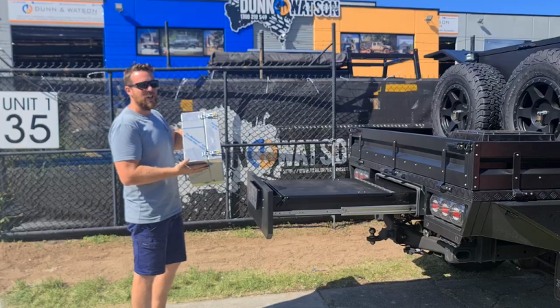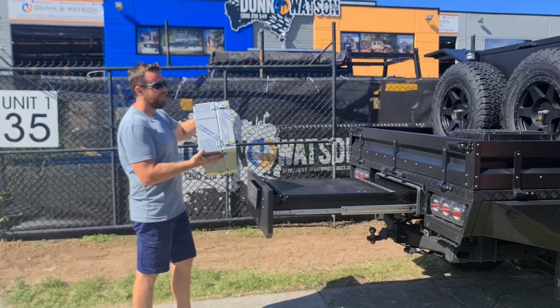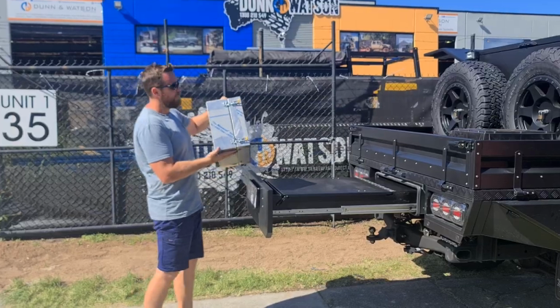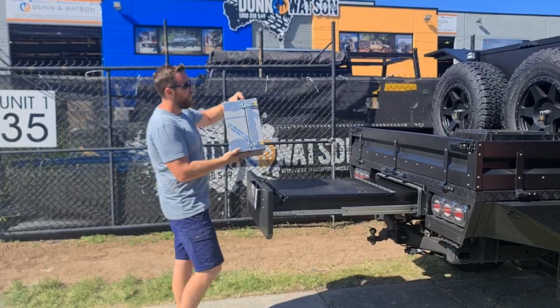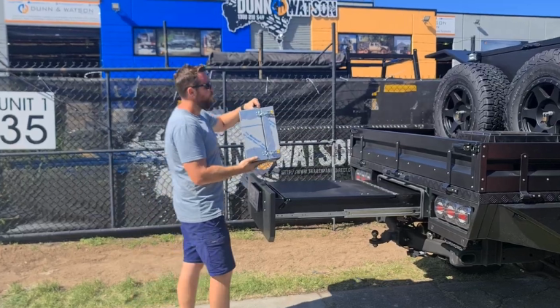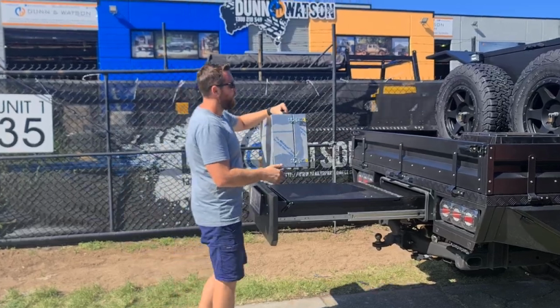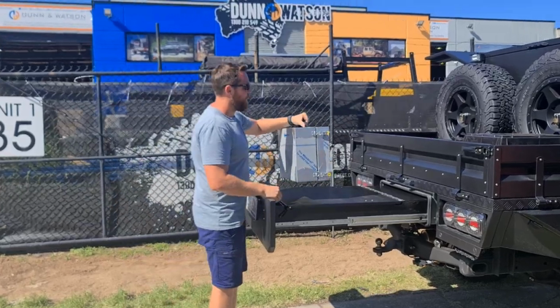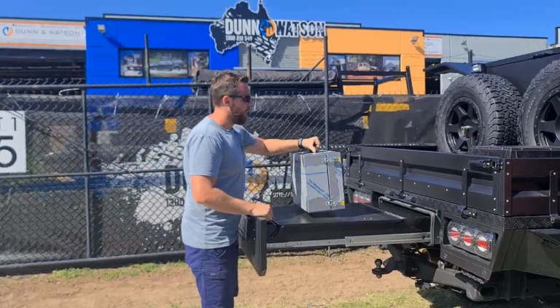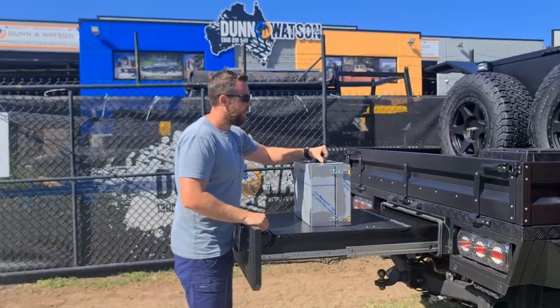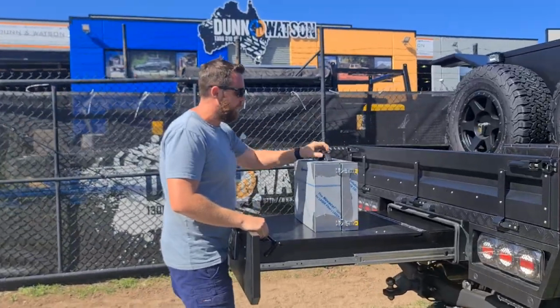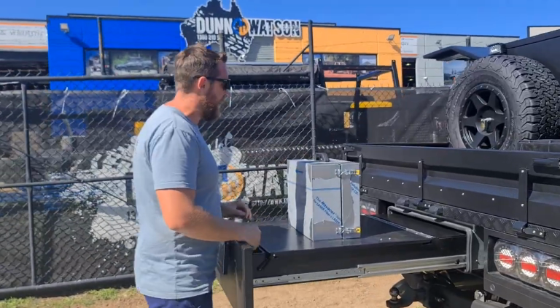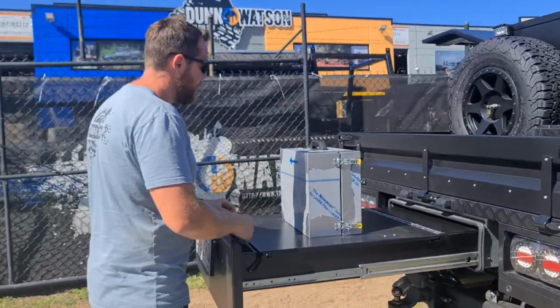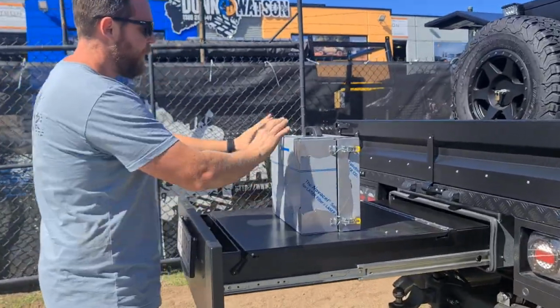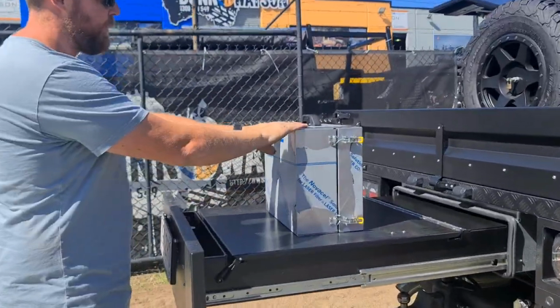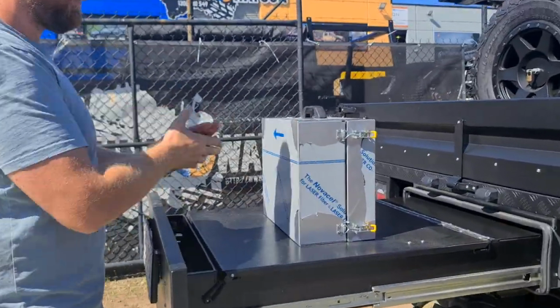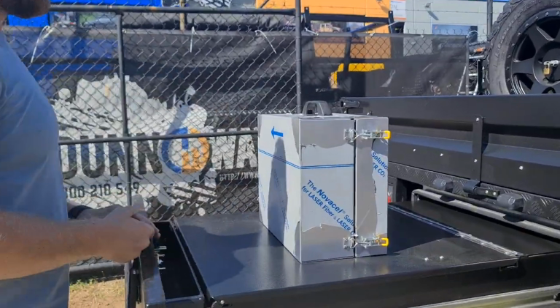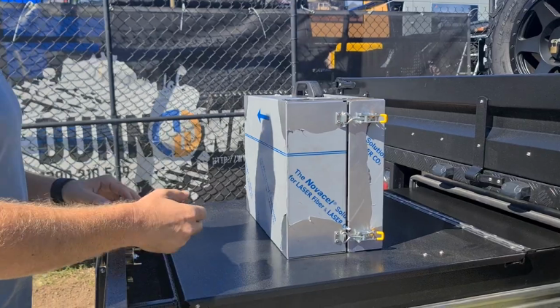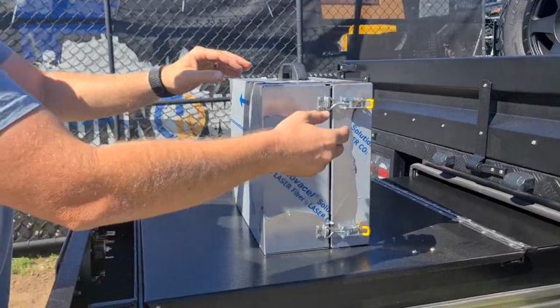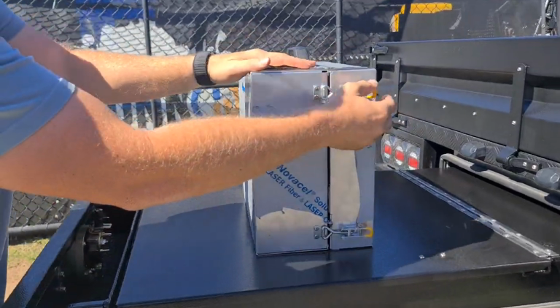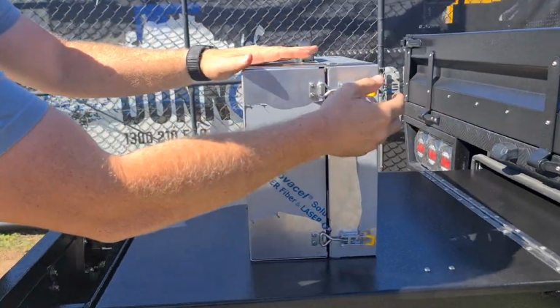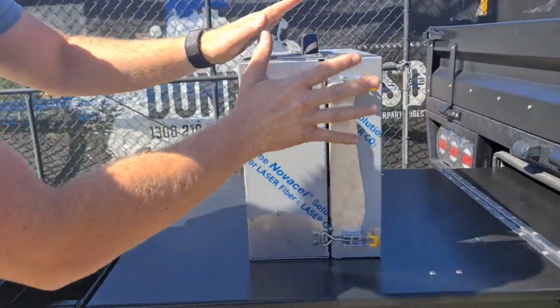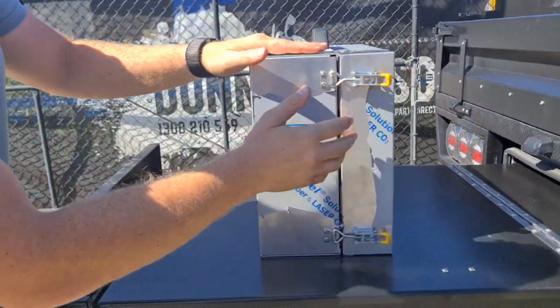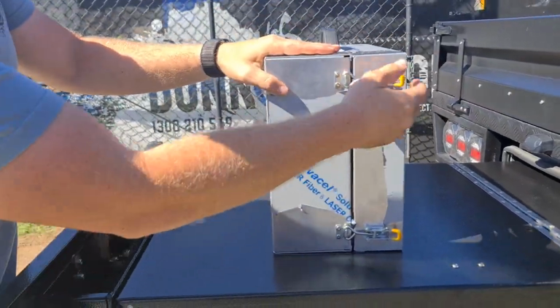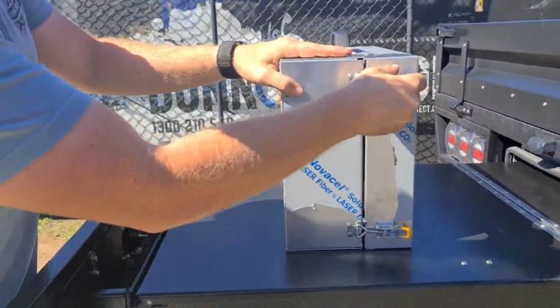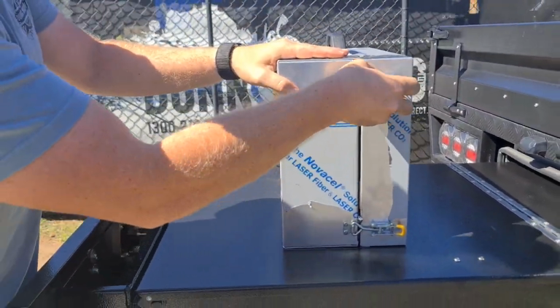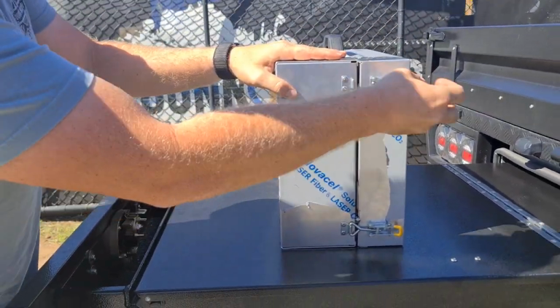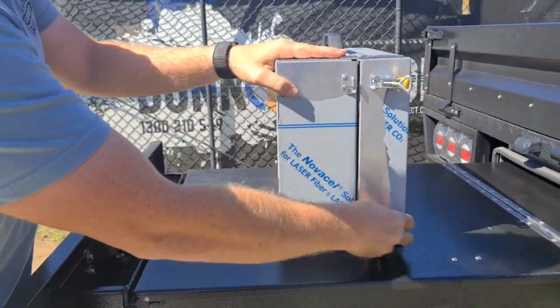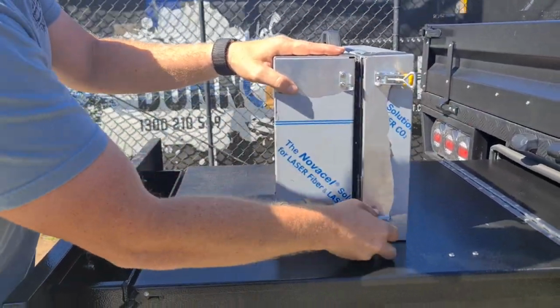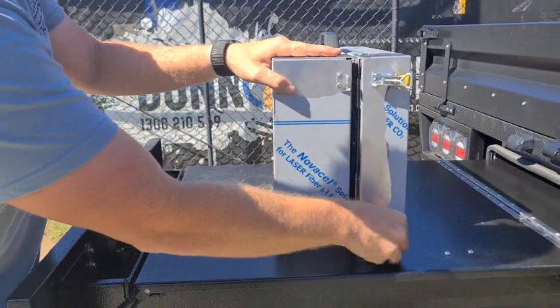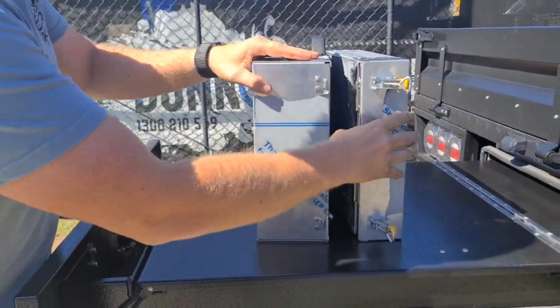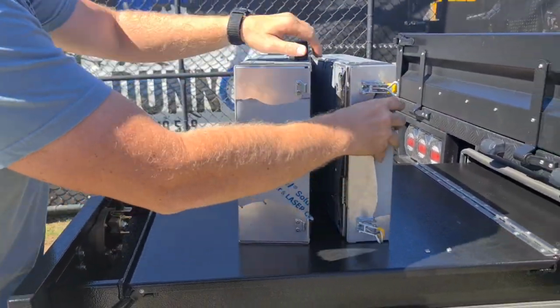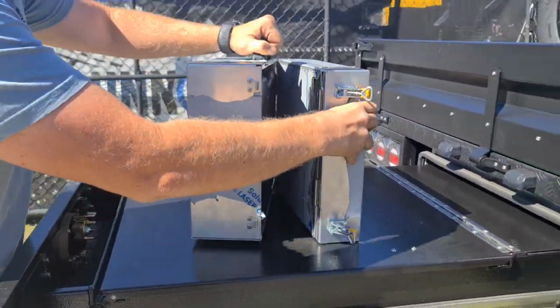Hey guys, Dallas here from Dun & Watson, just showing you our new Burner Carrier Case. It's a 3mm design, all made from aluminium. You've got your over centre fasteners like so, and when you release them,